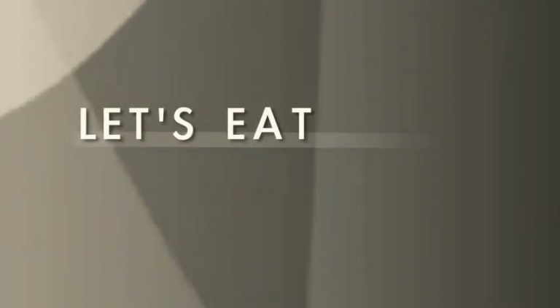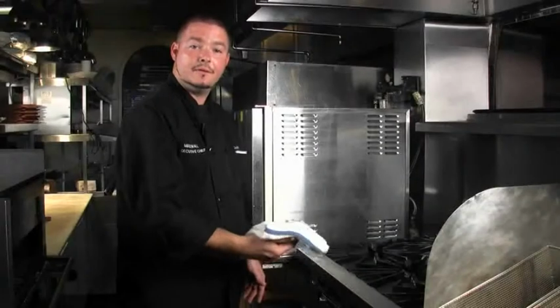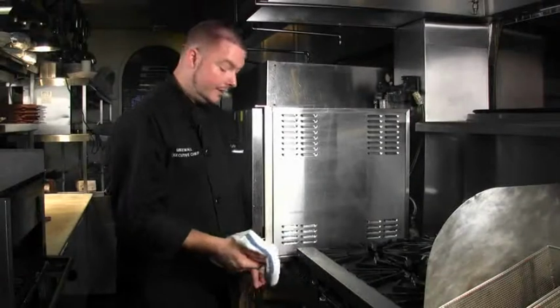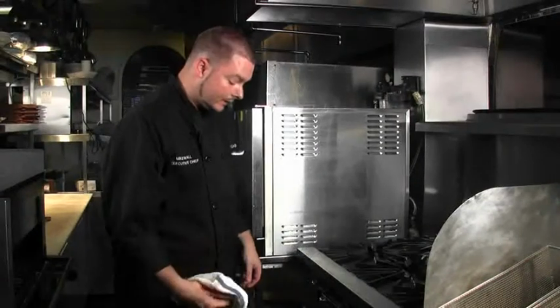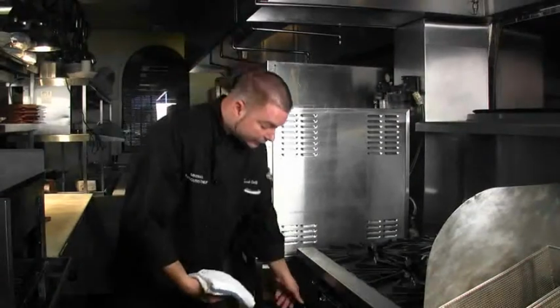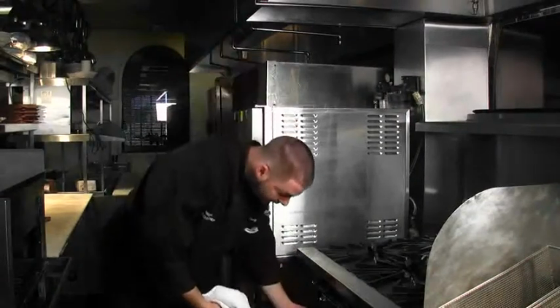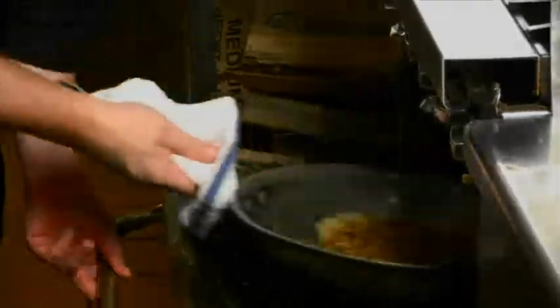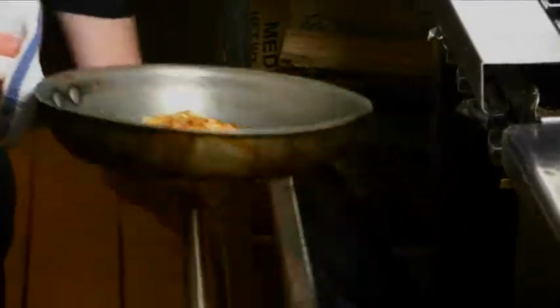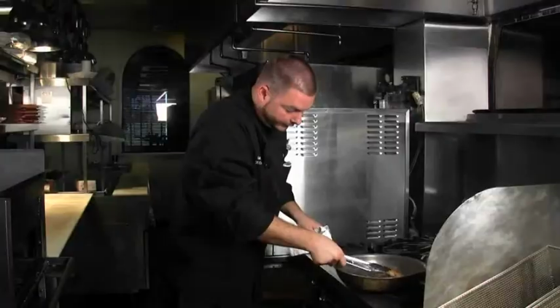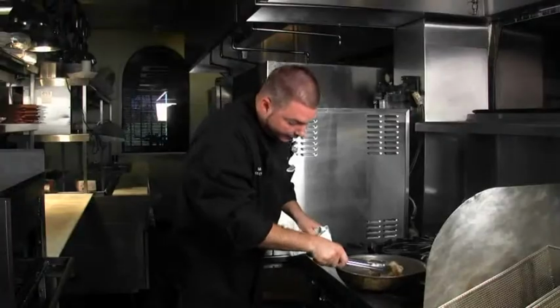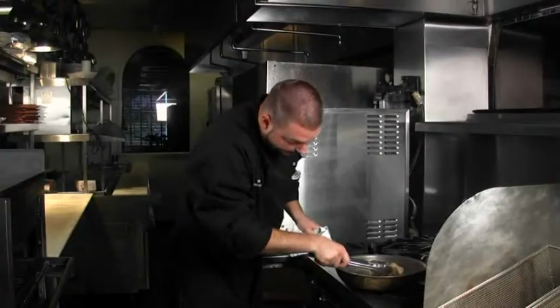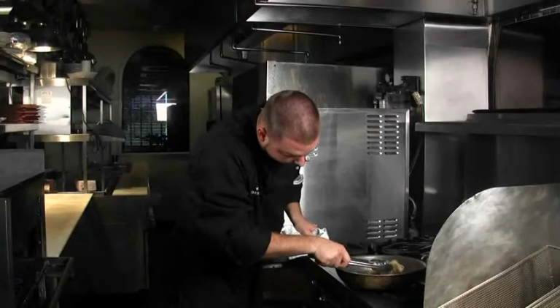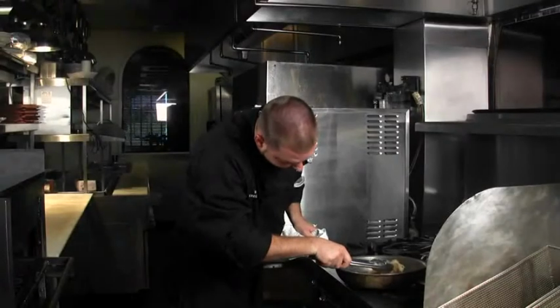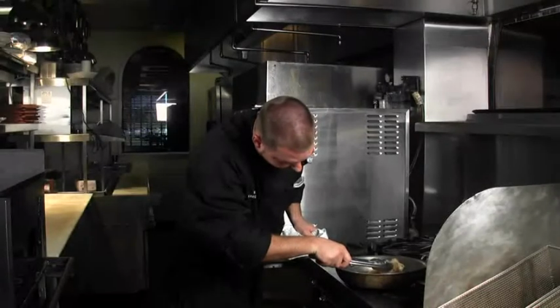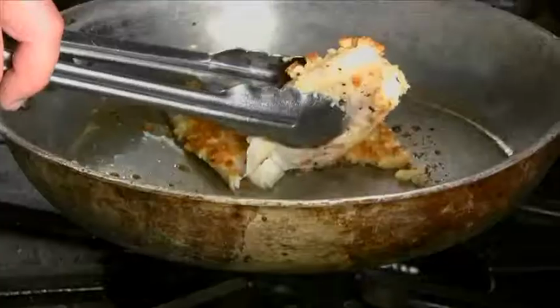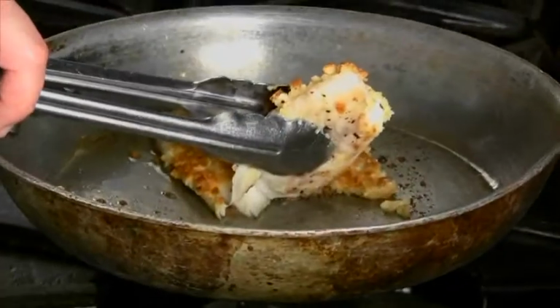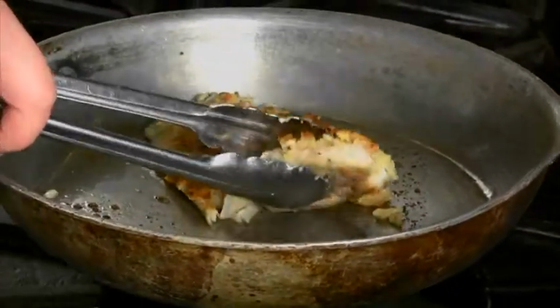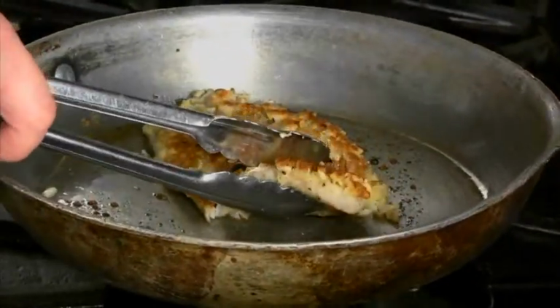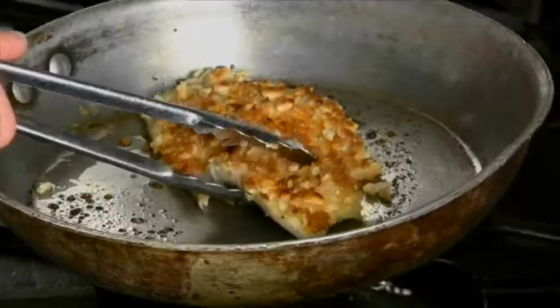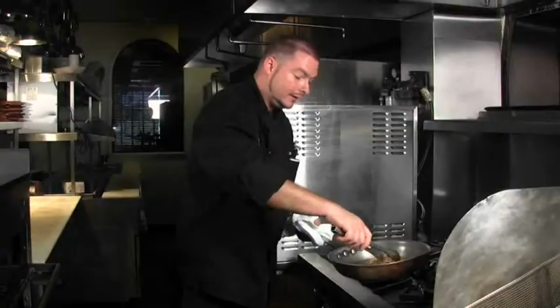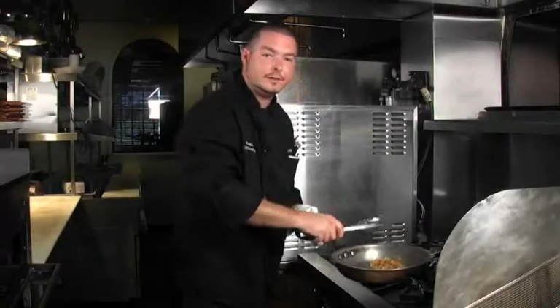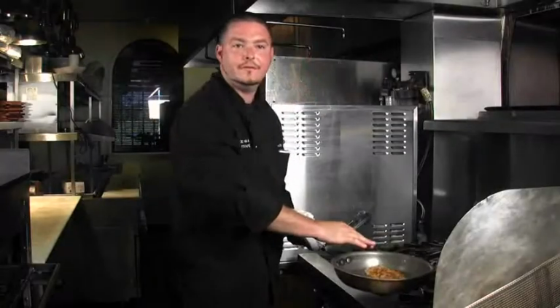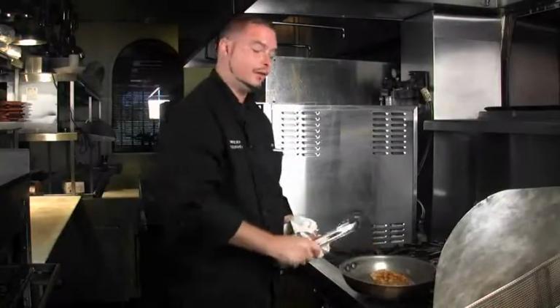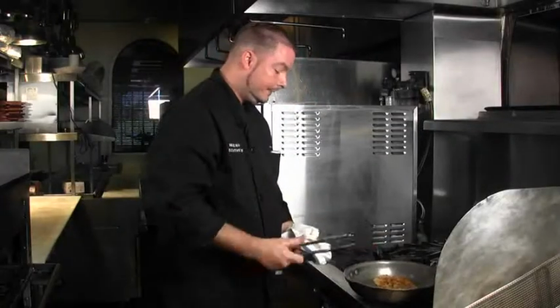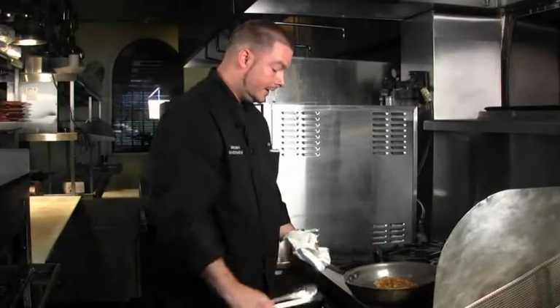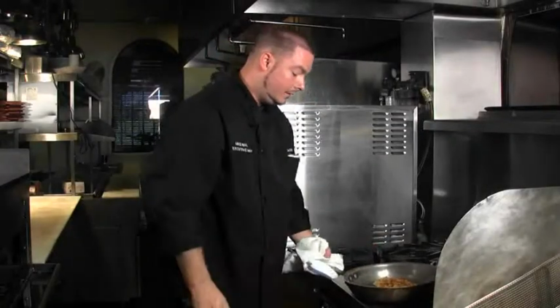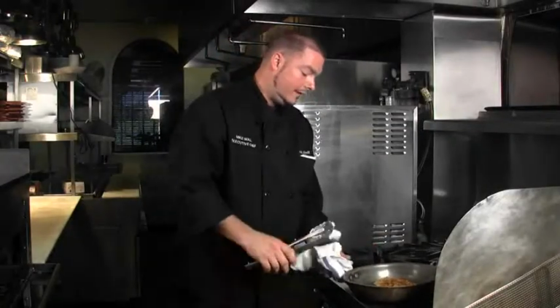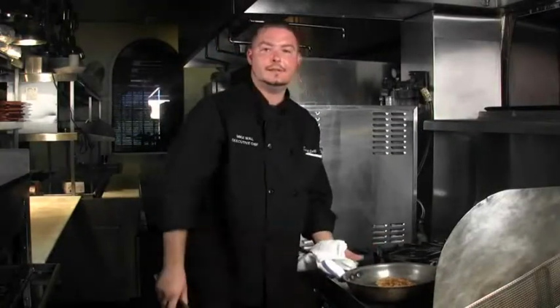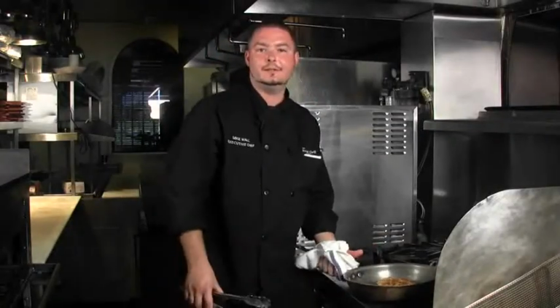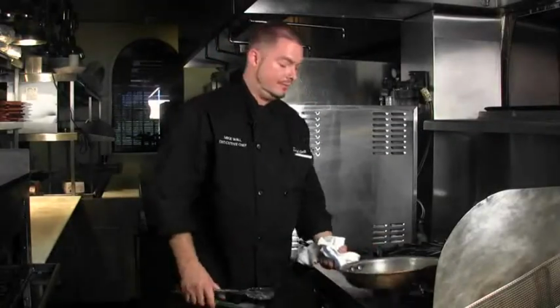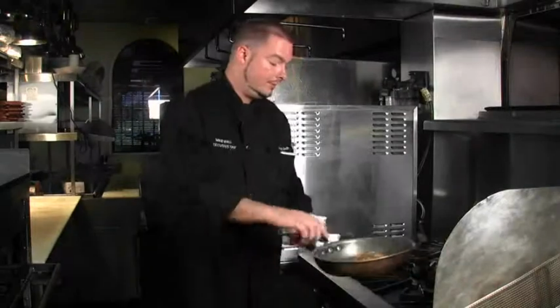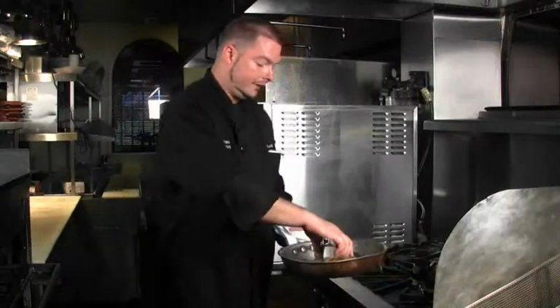It's been about four or five minutes so we're gonna go ahead and check our fish now. You can tell when you lift it up it starts flaking — it's pretty much done there. It doesn't really take long. It's such a thin fish, so more than four or five minutes and you're gonna have a well-done piece of fish.